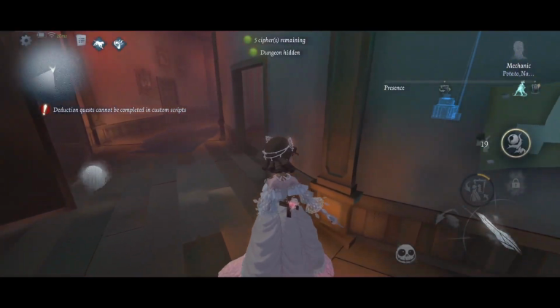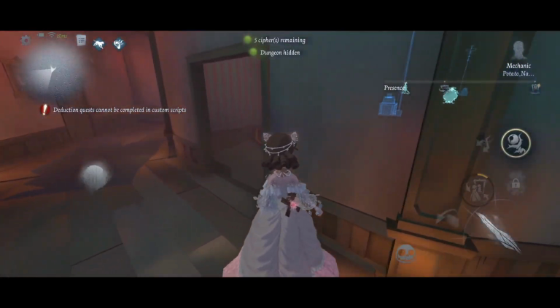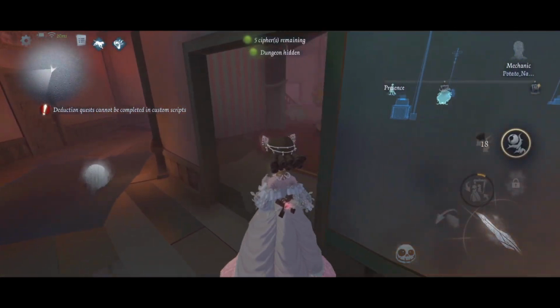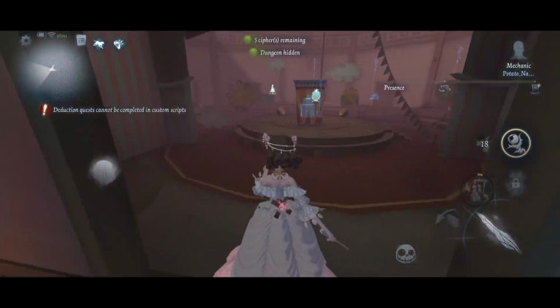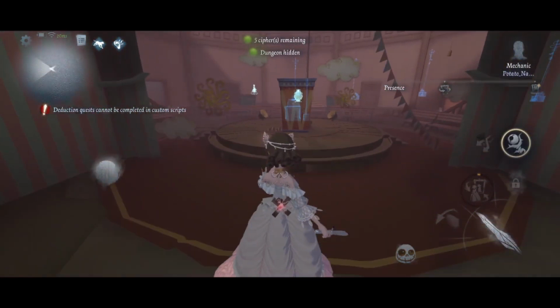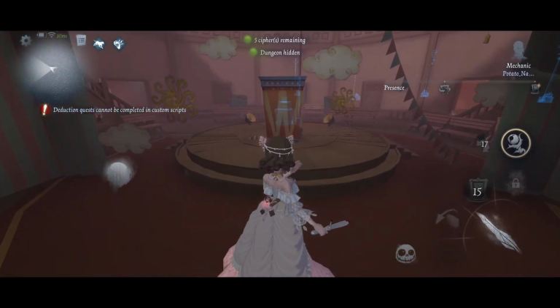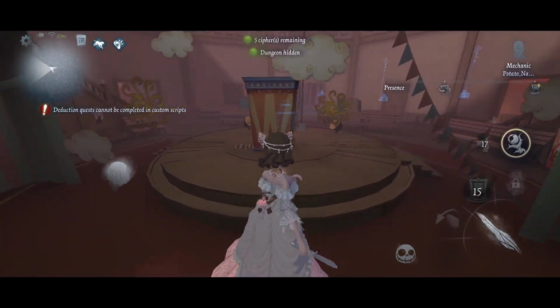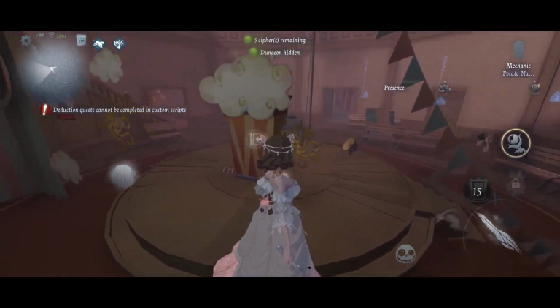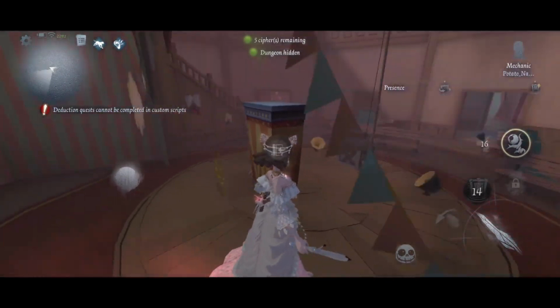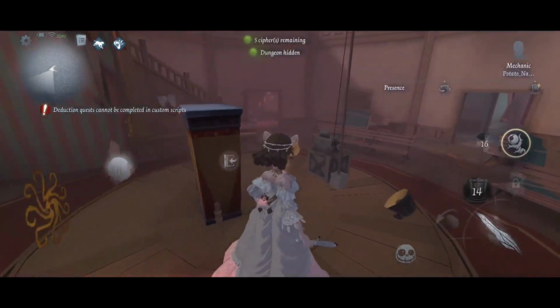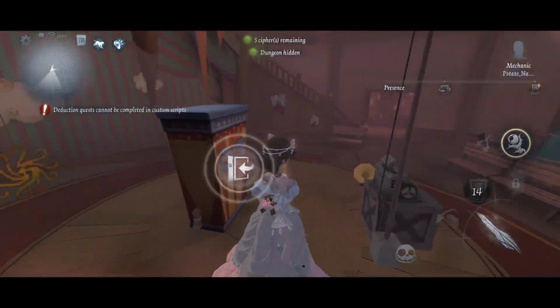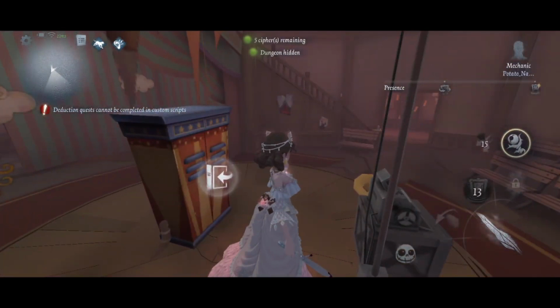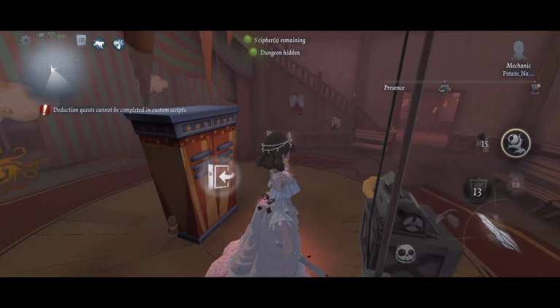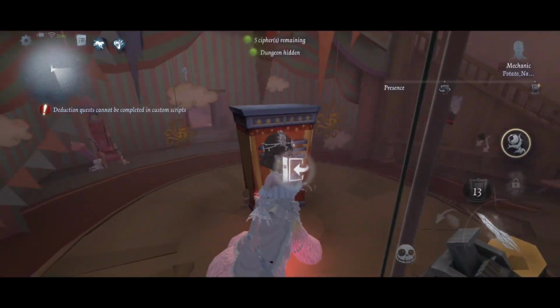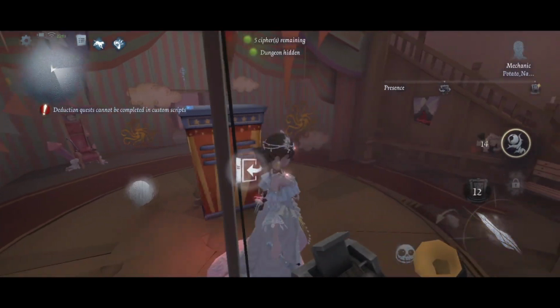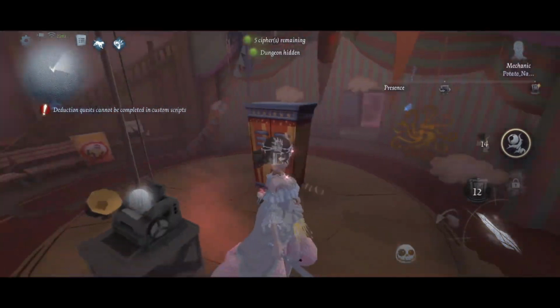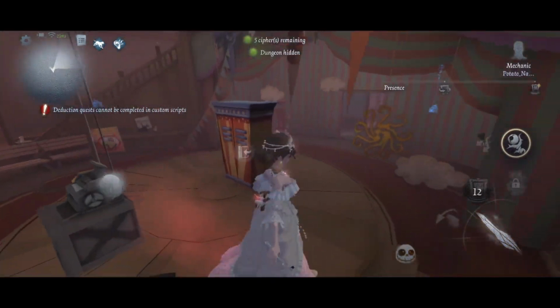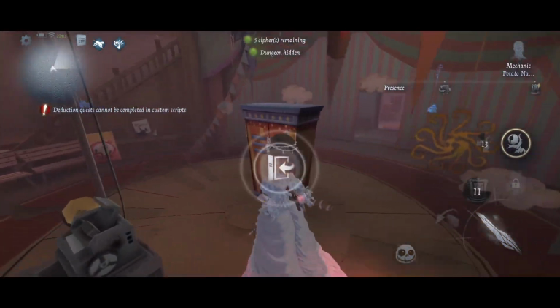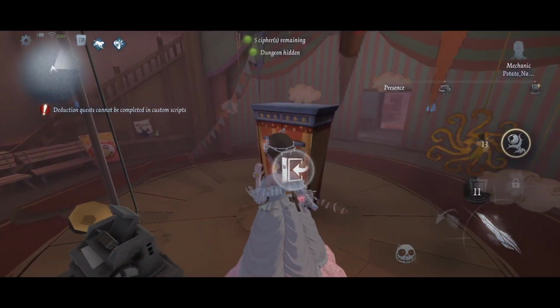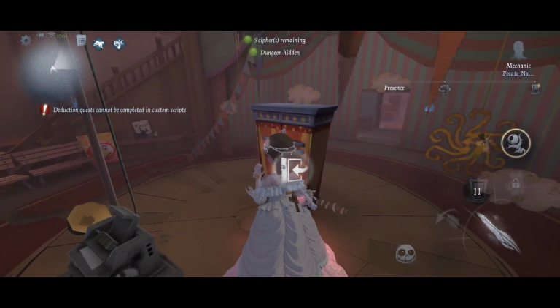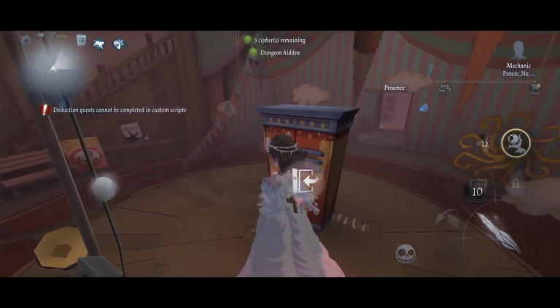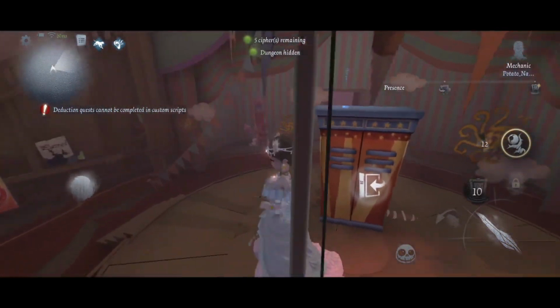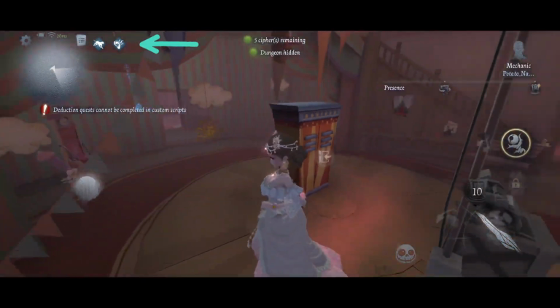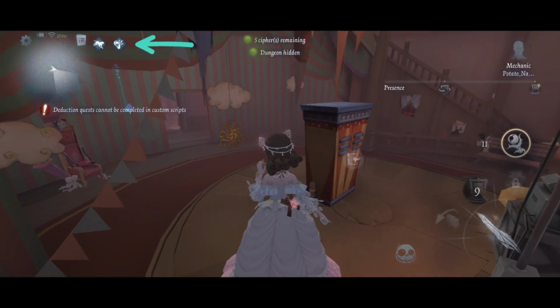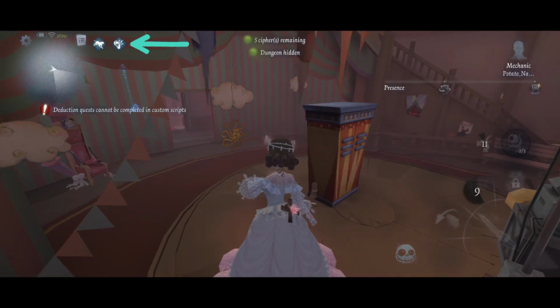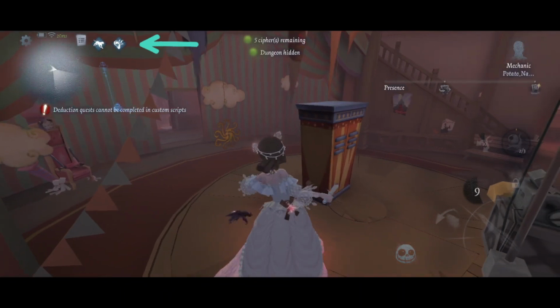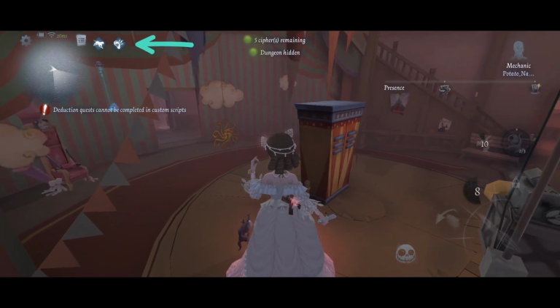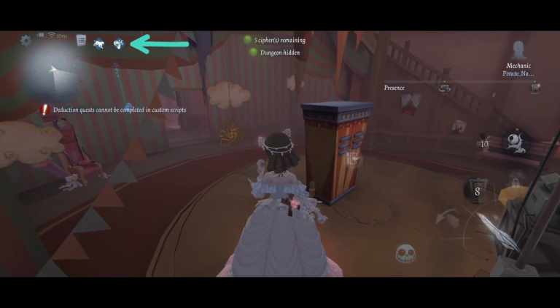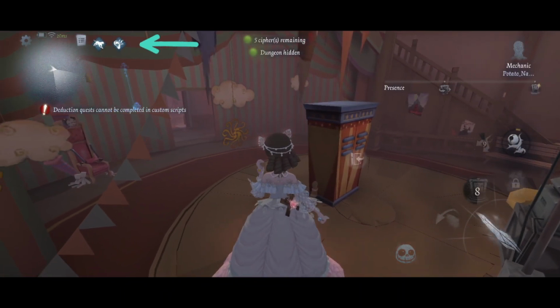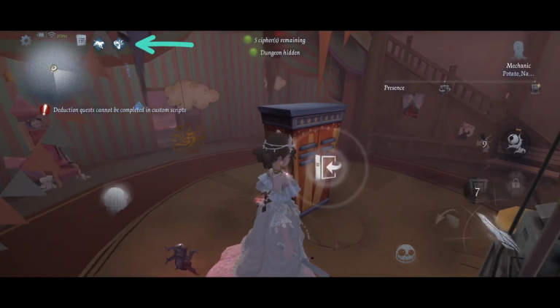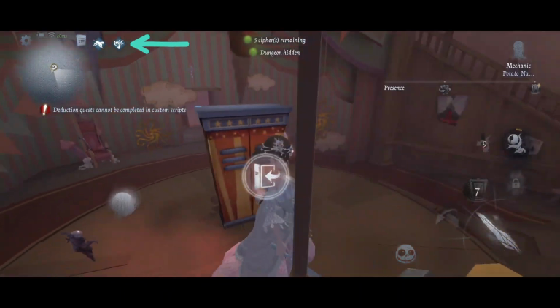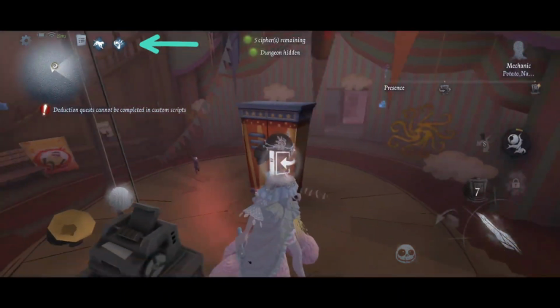Hunters can hear breathing noises if a survivor is in the locker, but the bot does not create any breathing noises if it's in the locker. So while the hunter will still get a notification, they can't hear any breathing noises.